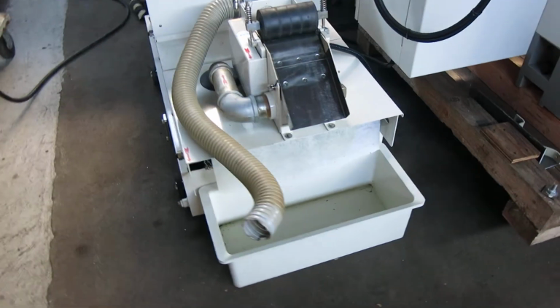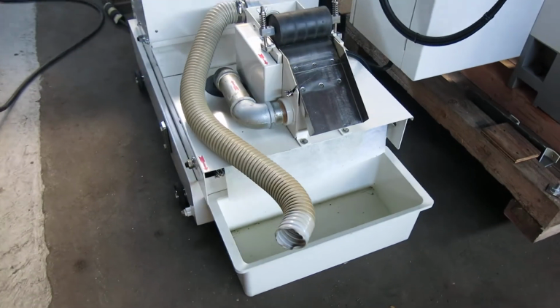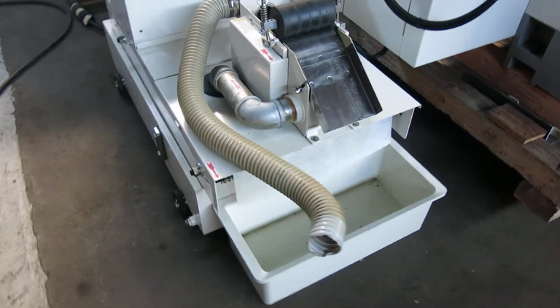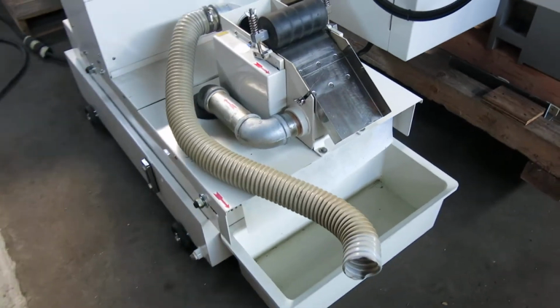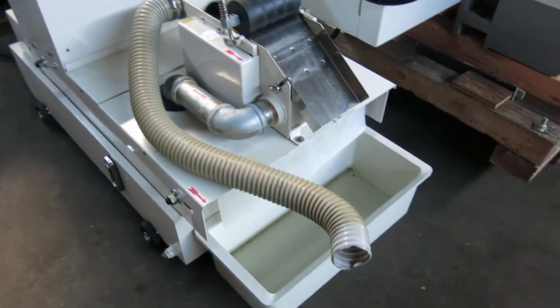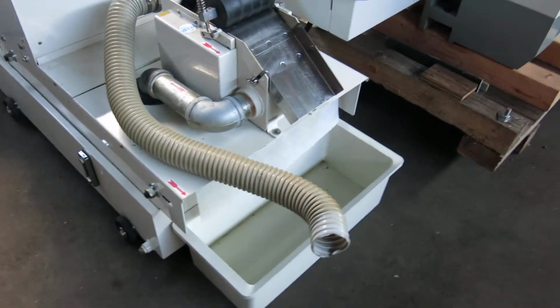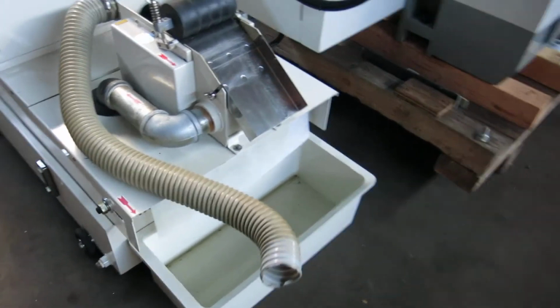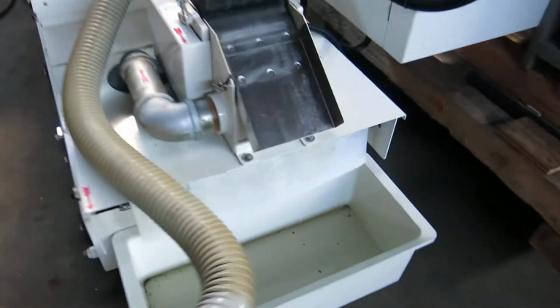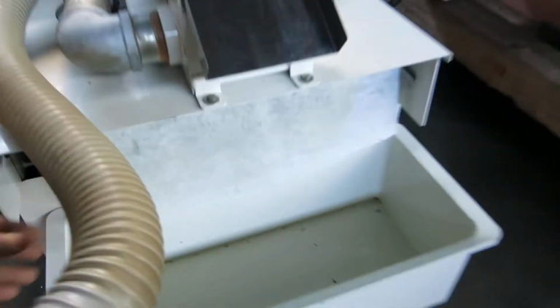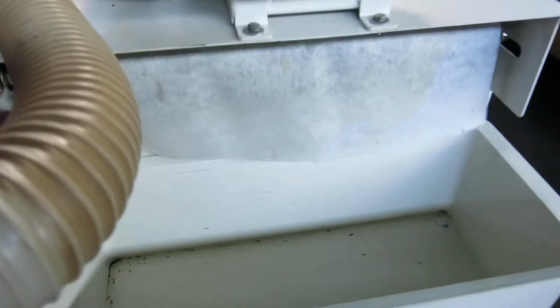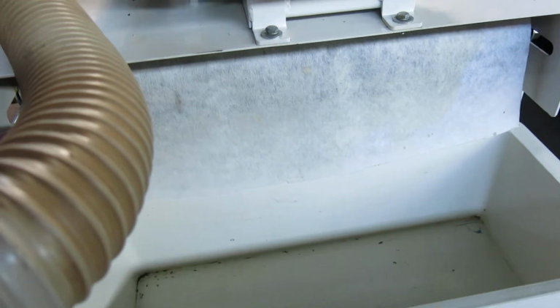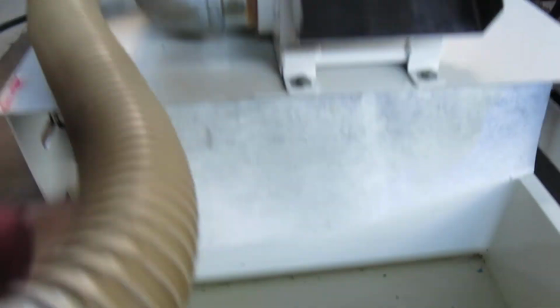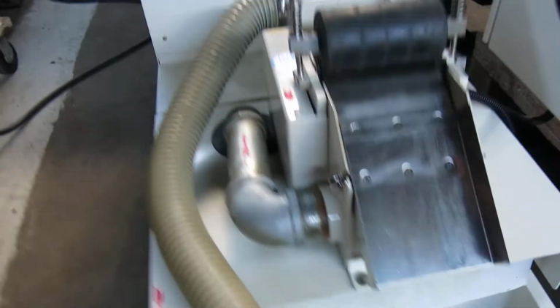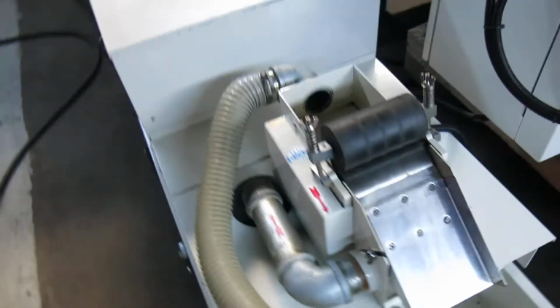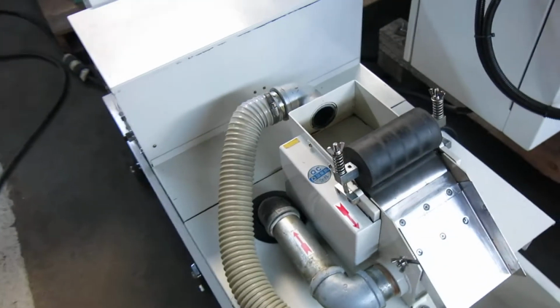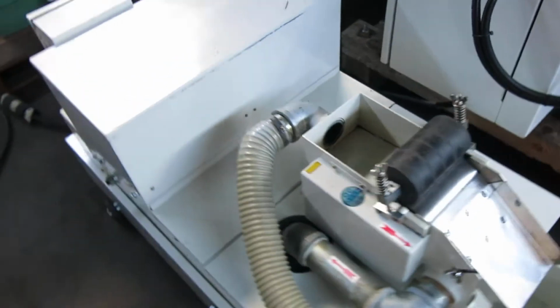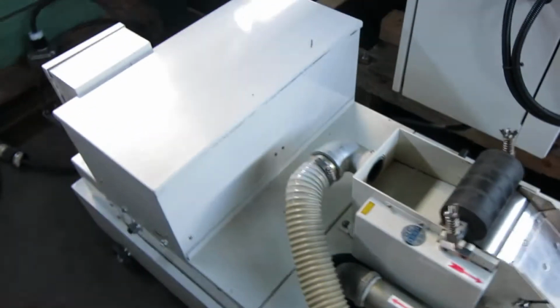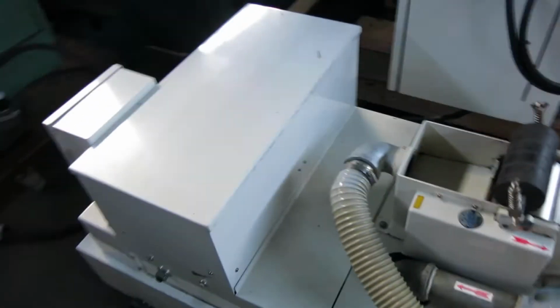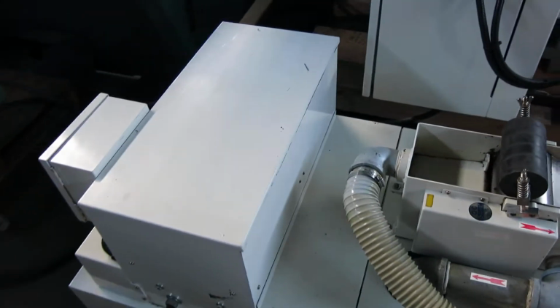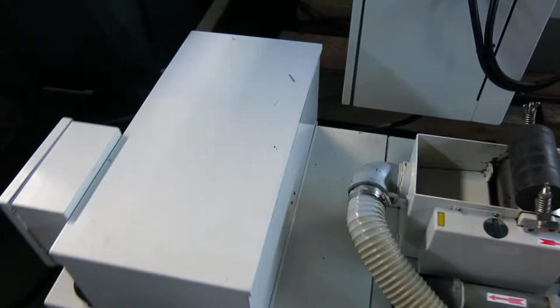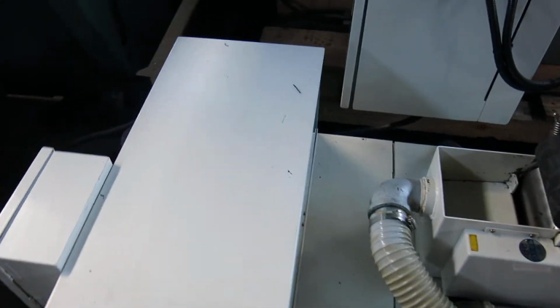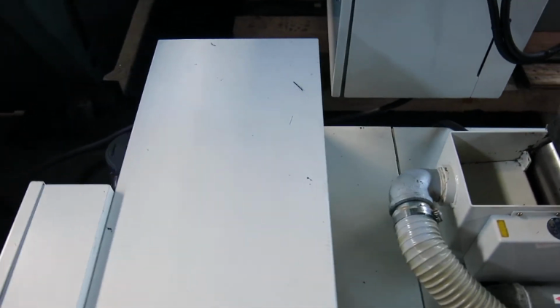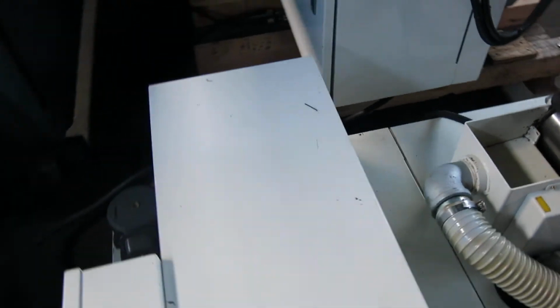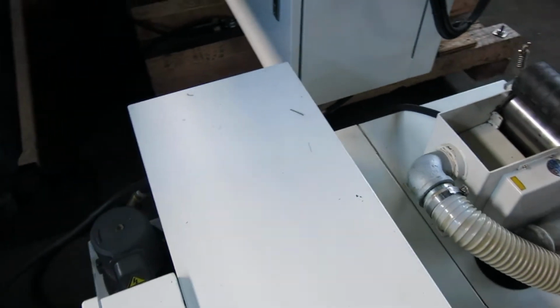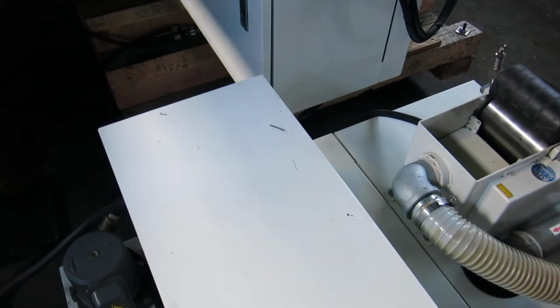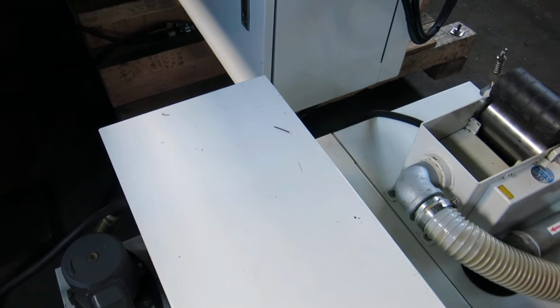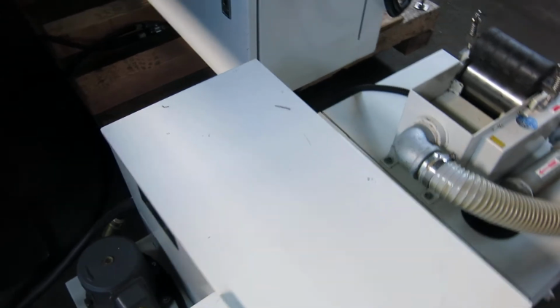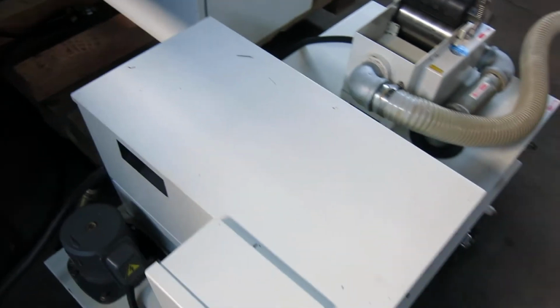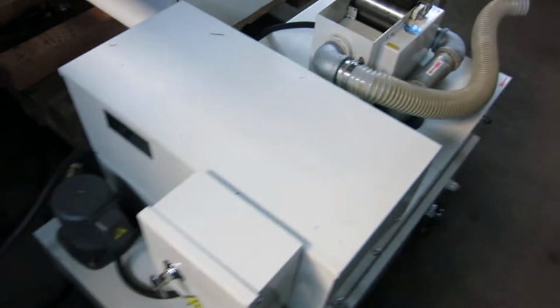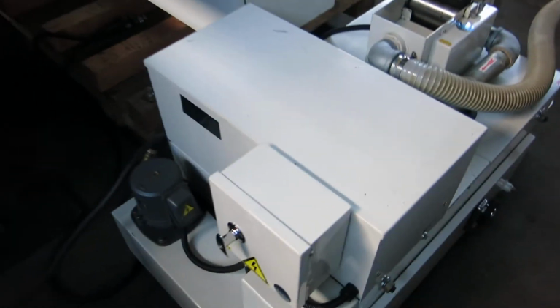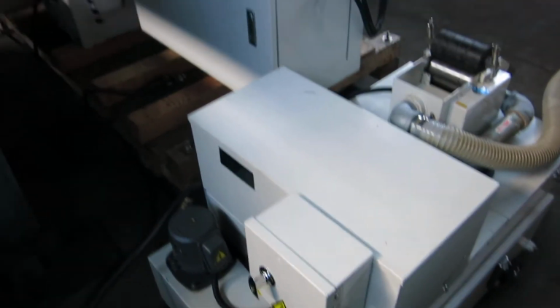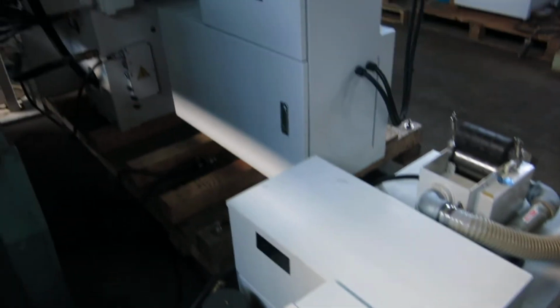There's the coolant pump with the filtration paper. We have it off for the video so we don't want to fill it up — there's no coolant in it at the moment. We don't want it running without coolant.